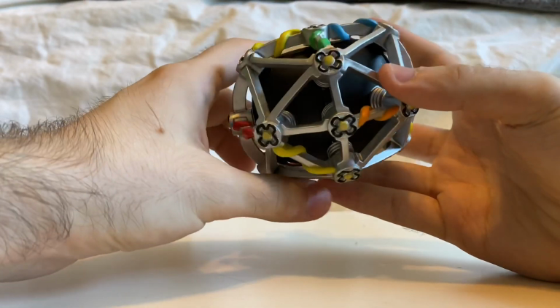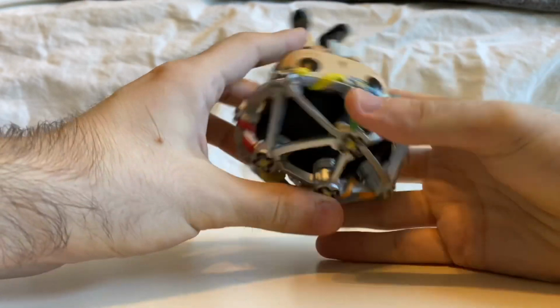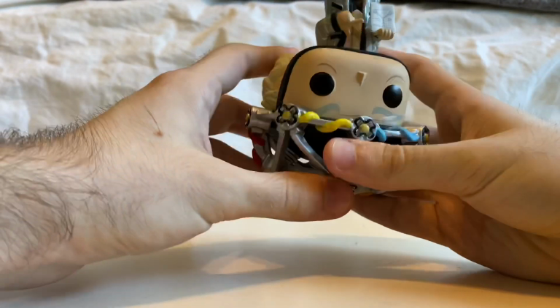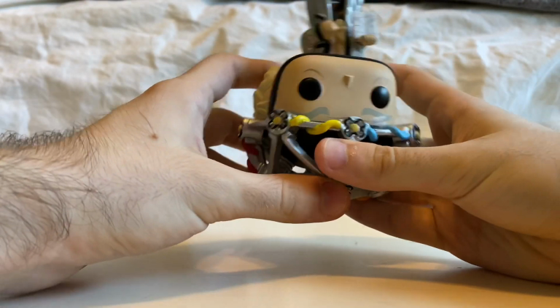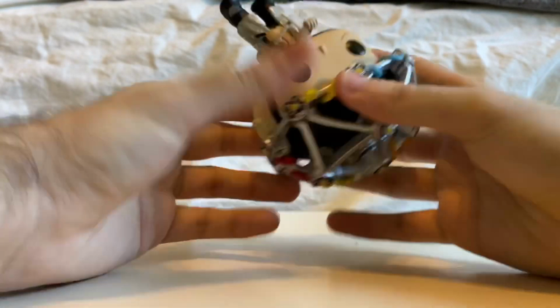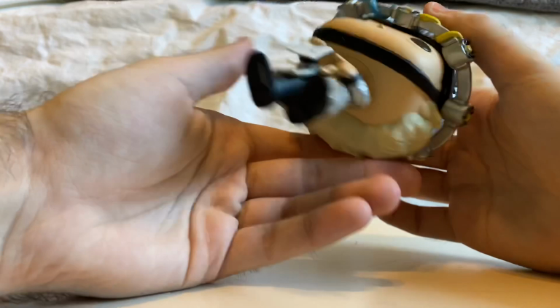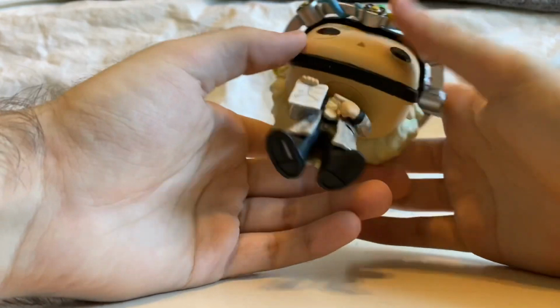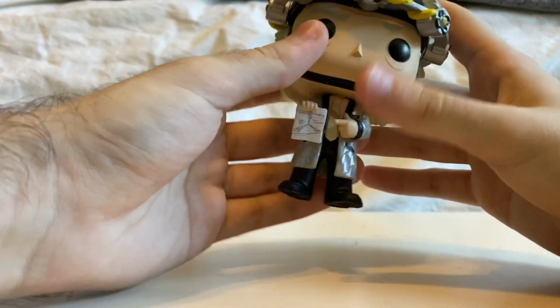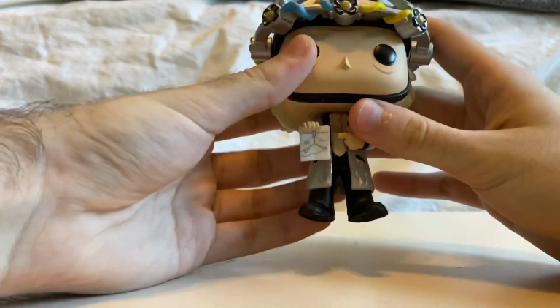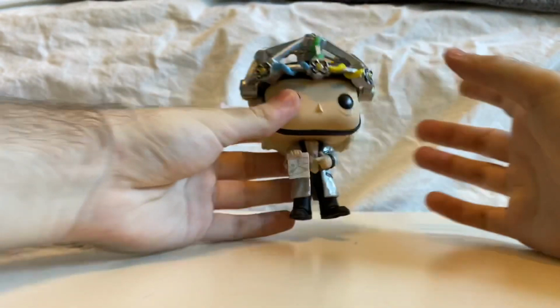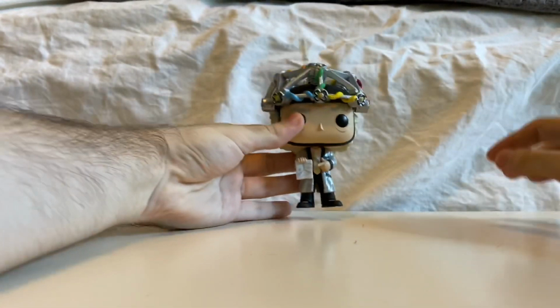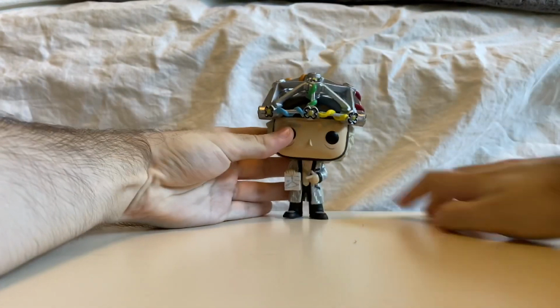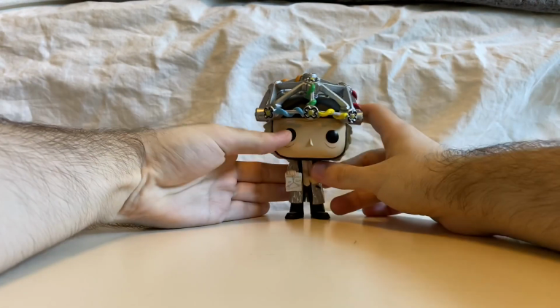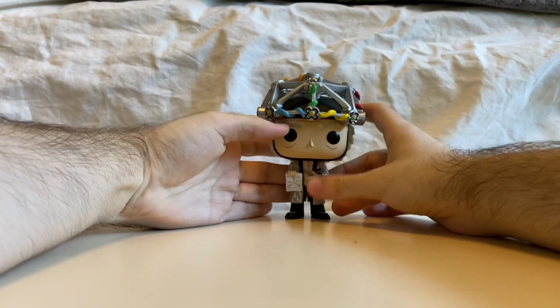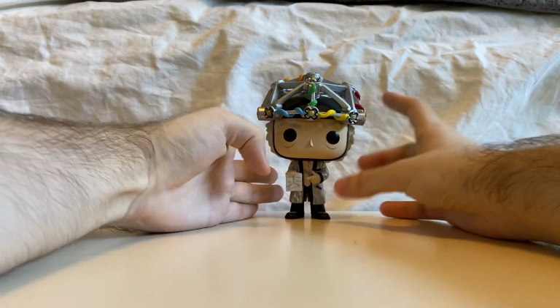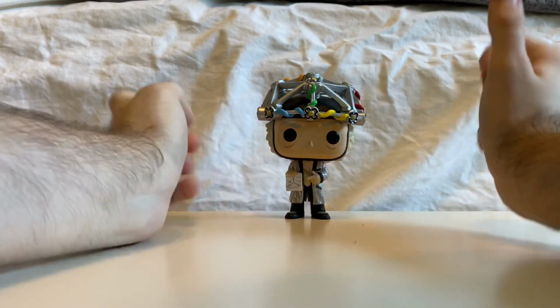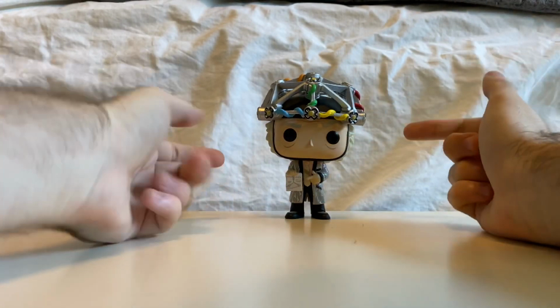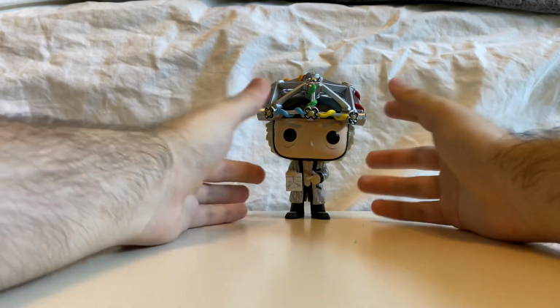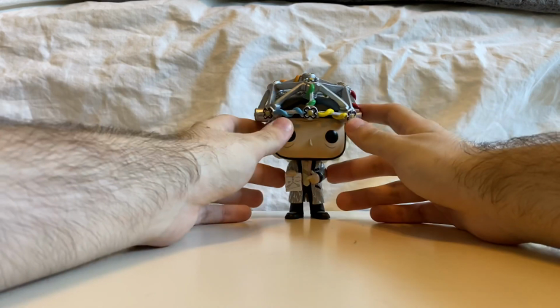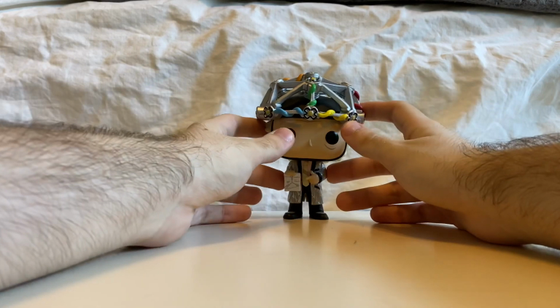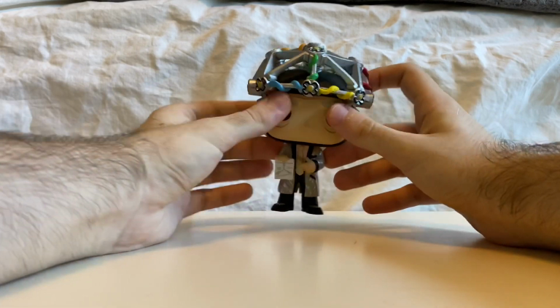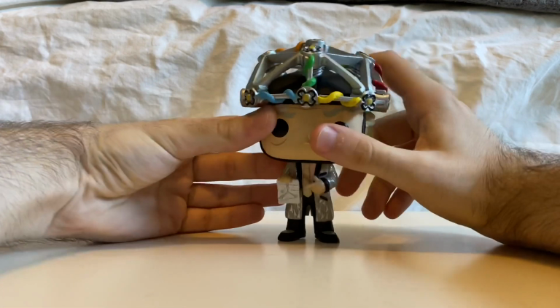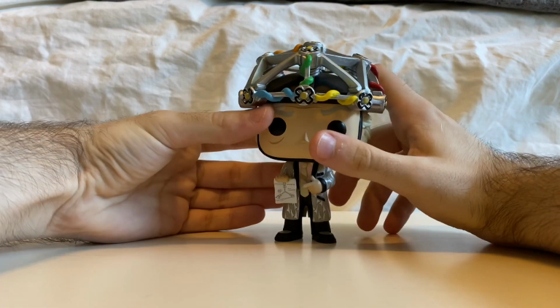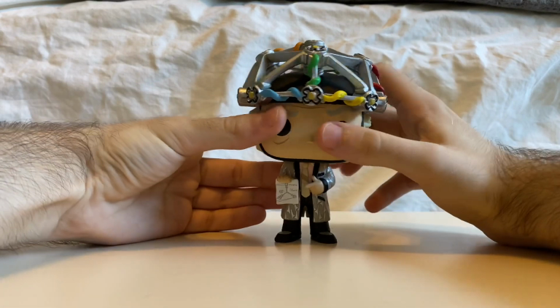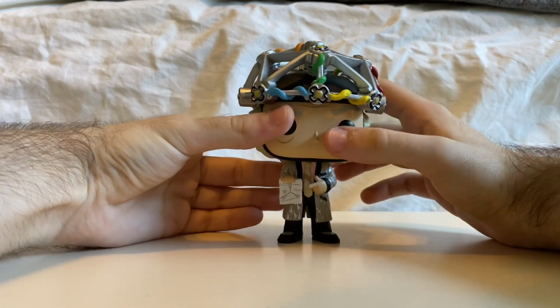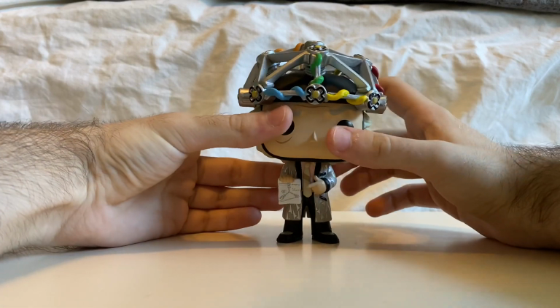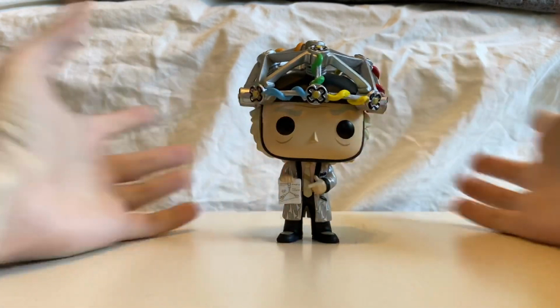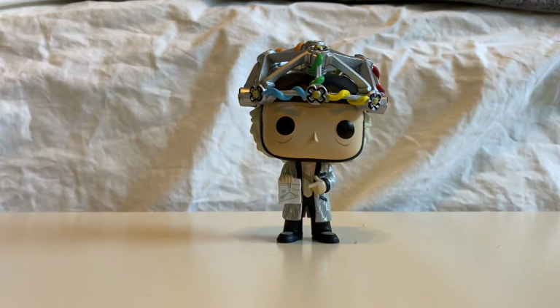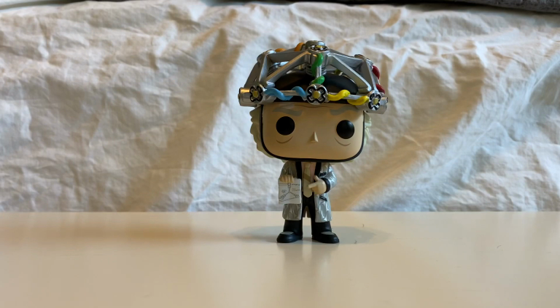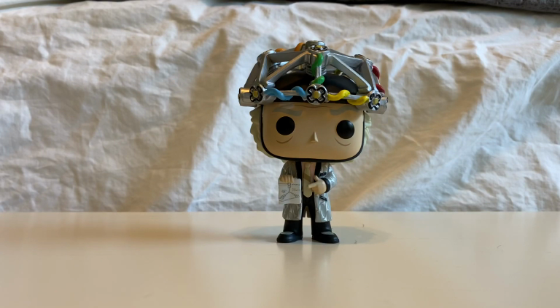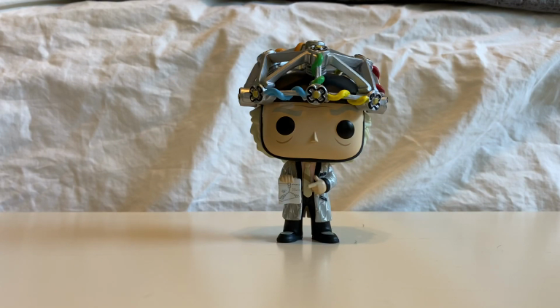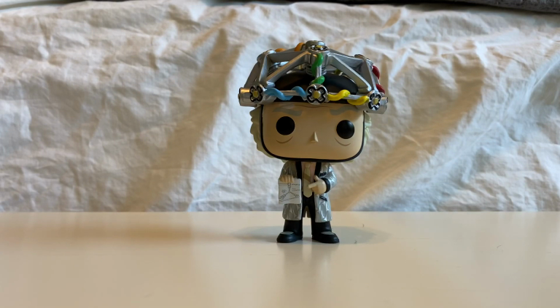Yeah, he just looks really cool. Doc with helmet — very happy with him, very nicely done. They did a really good job with this pop. Really happy that I have this. I plan to get the rest of the Back to the Future pops.